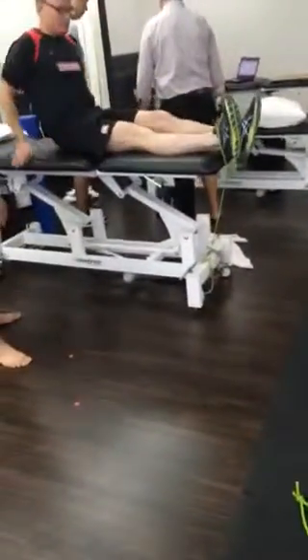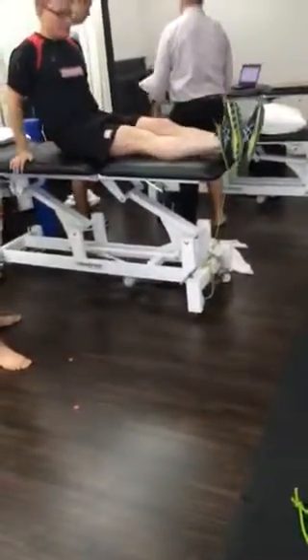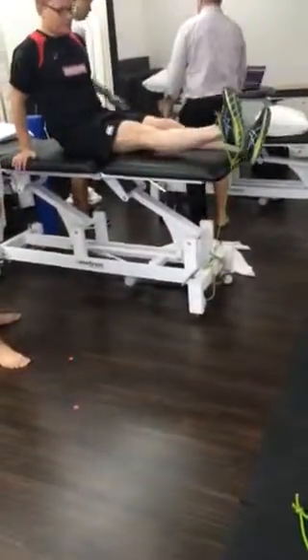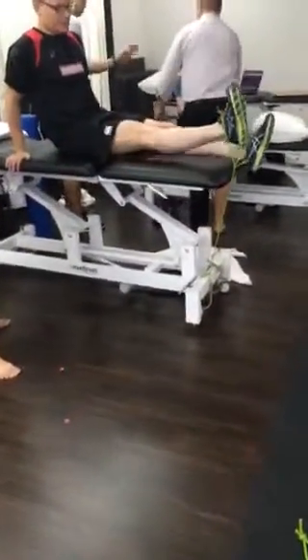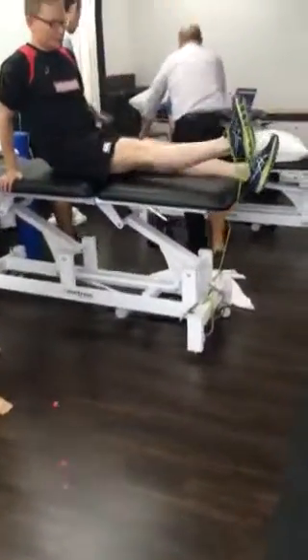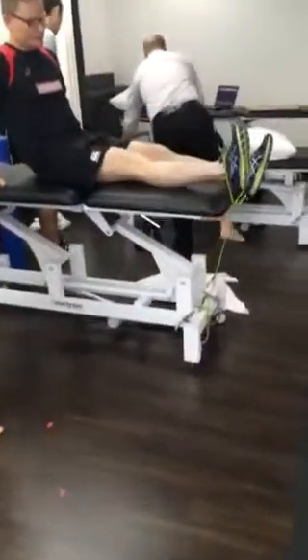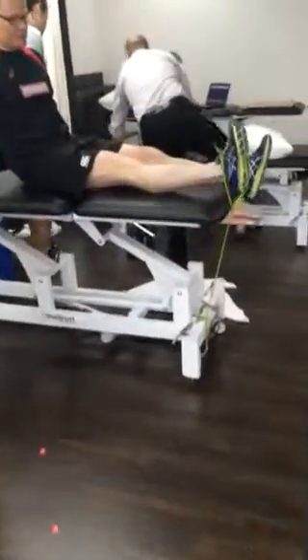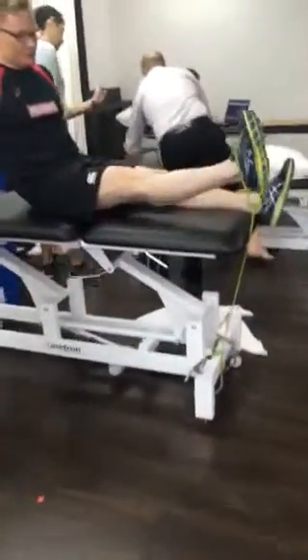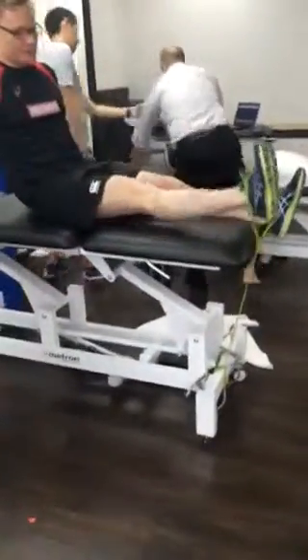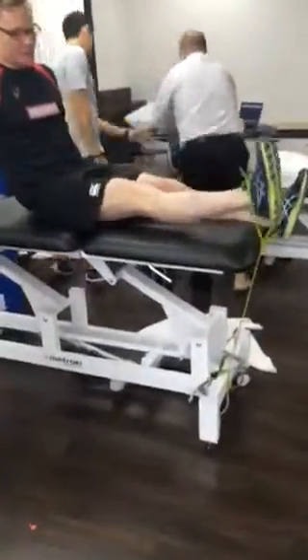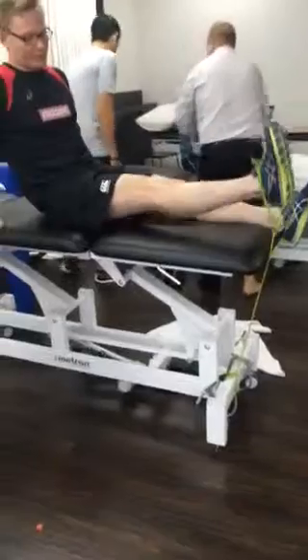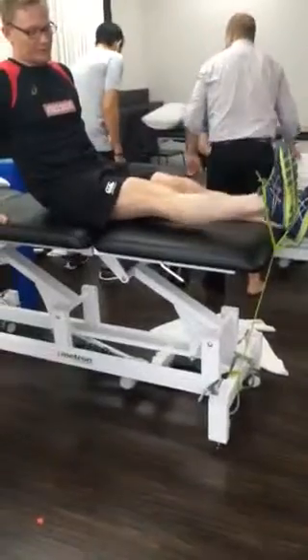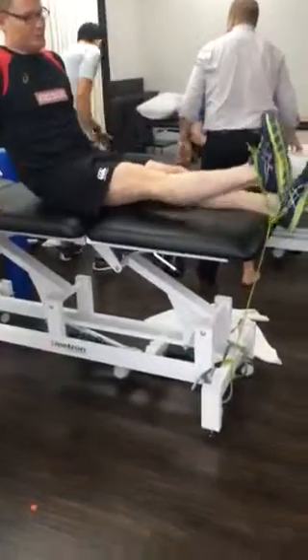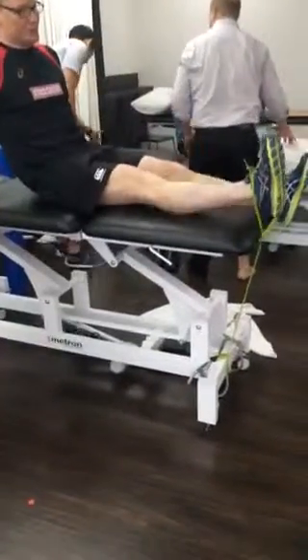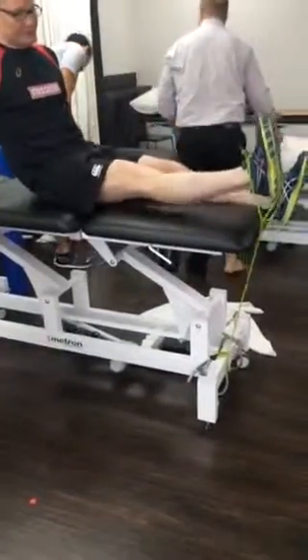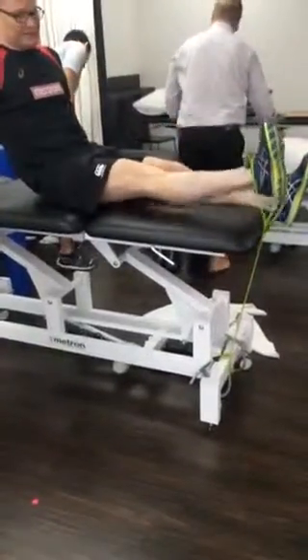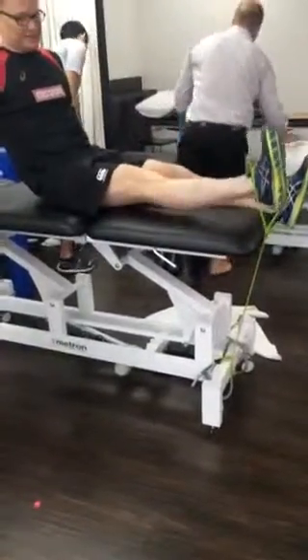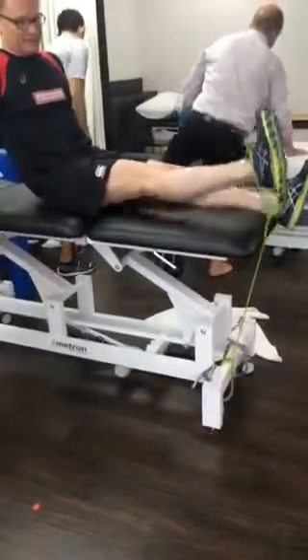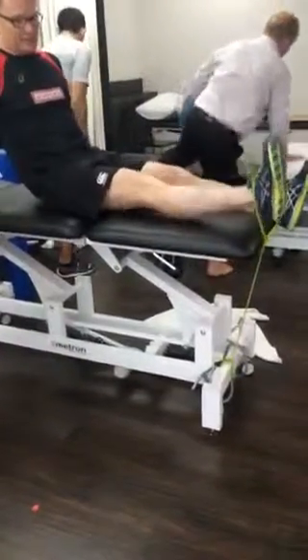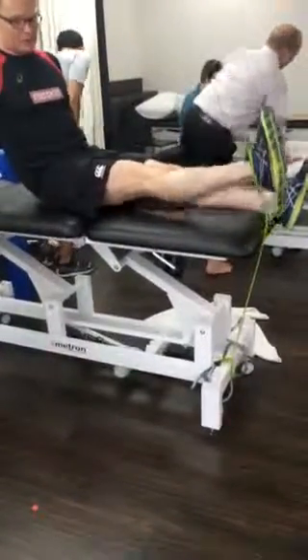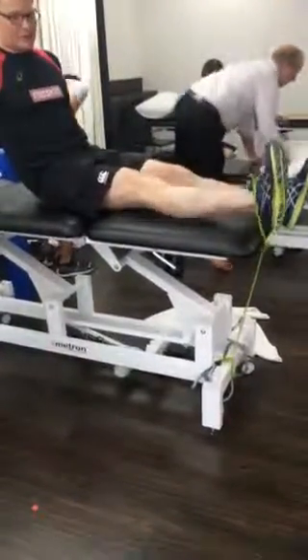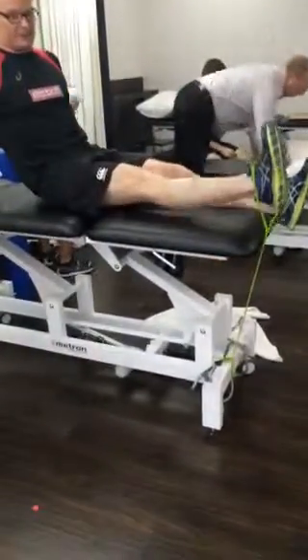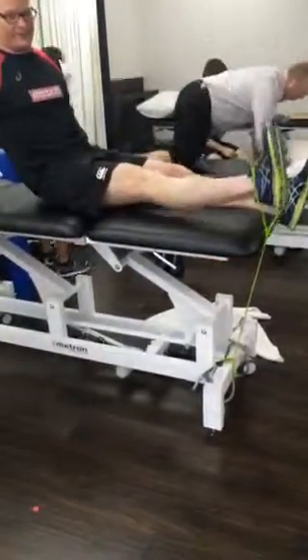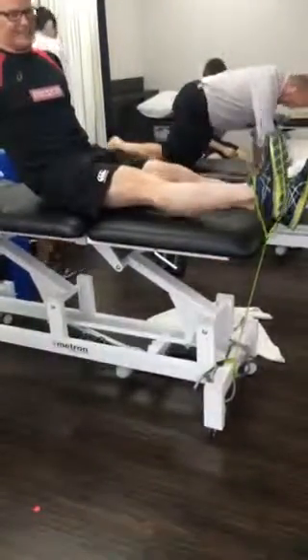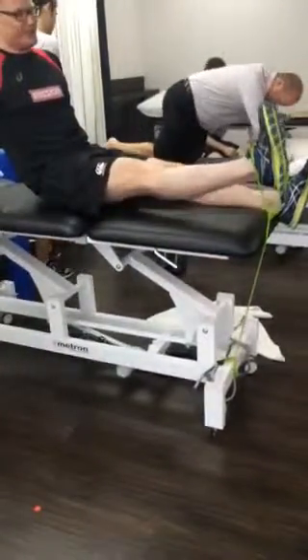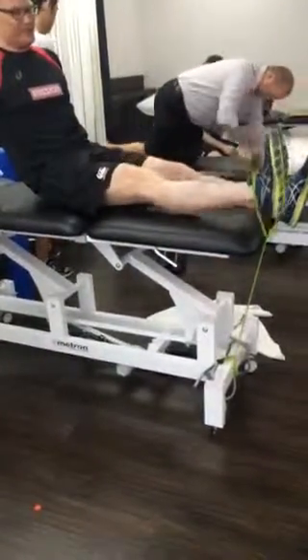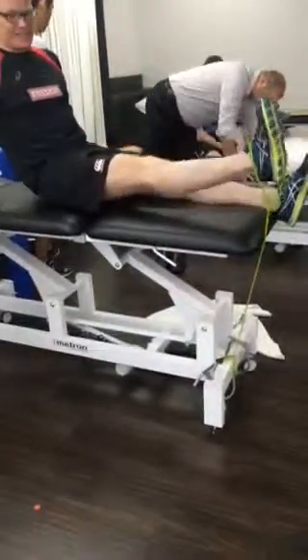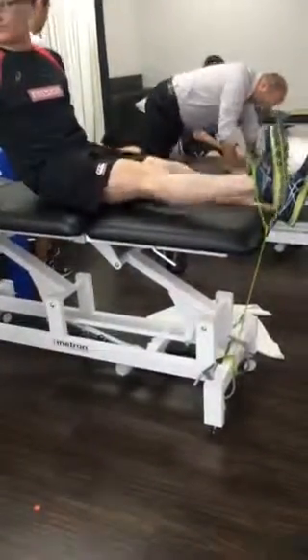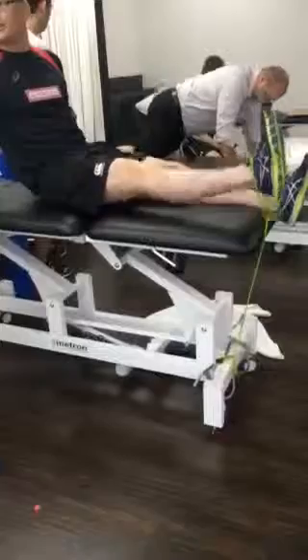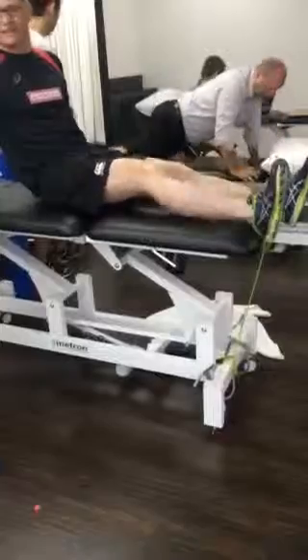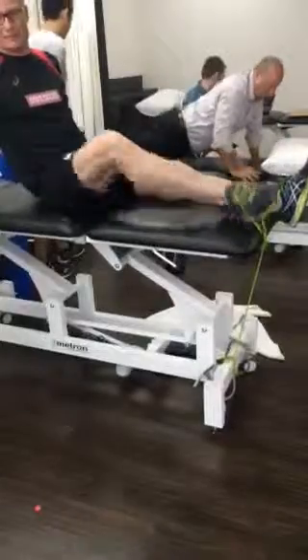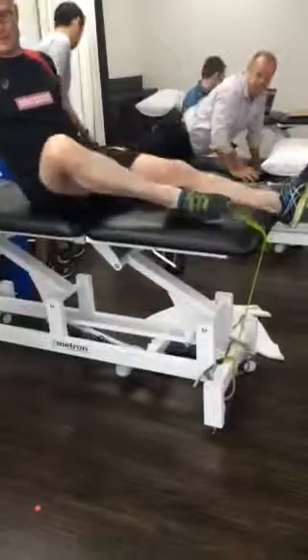So we're just going to get you into this position and get you to go through, holding your knees straight and do 100 reps into that position.